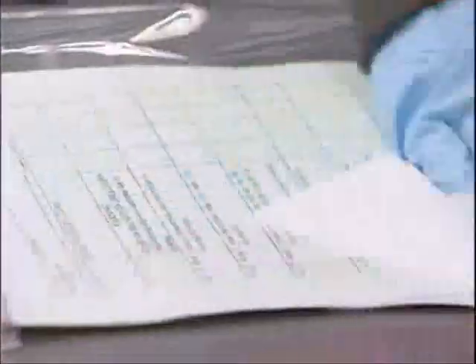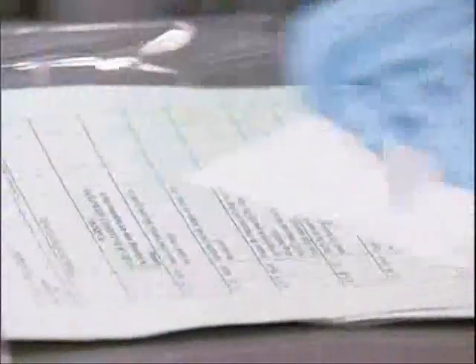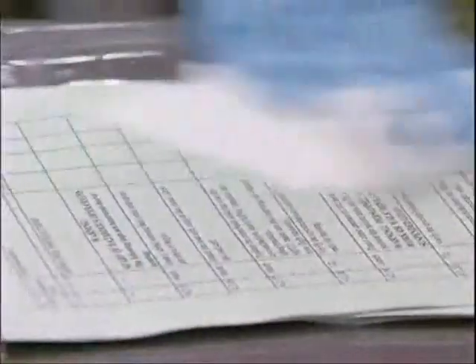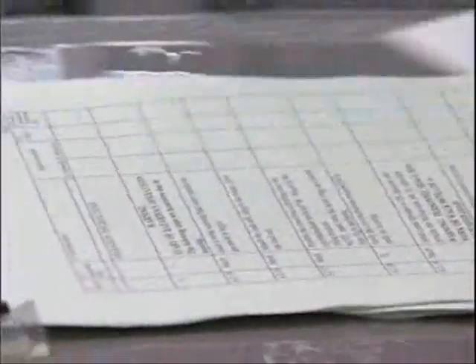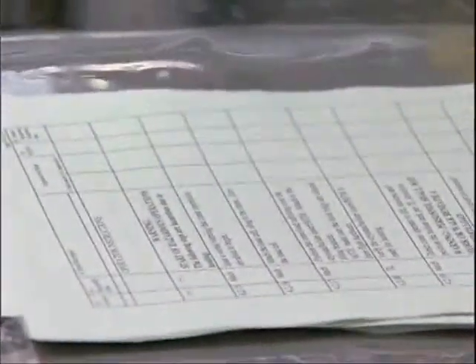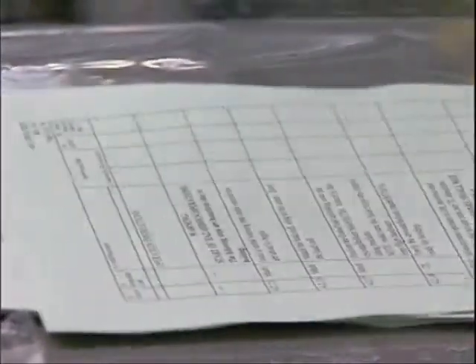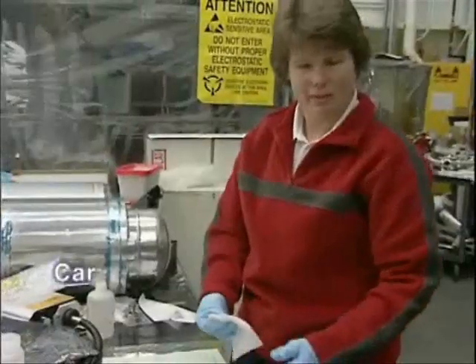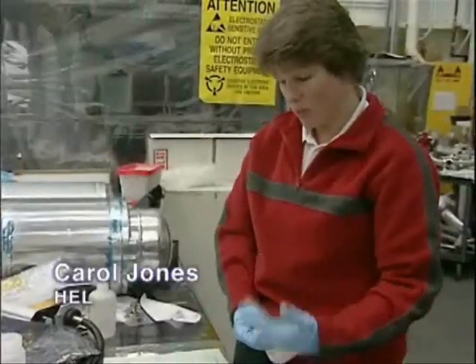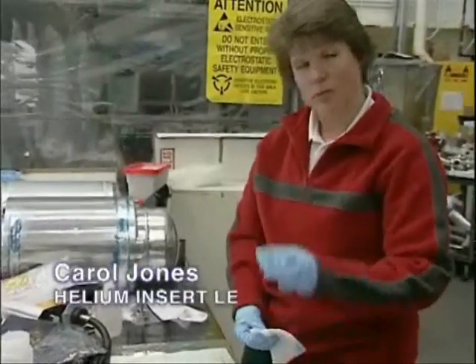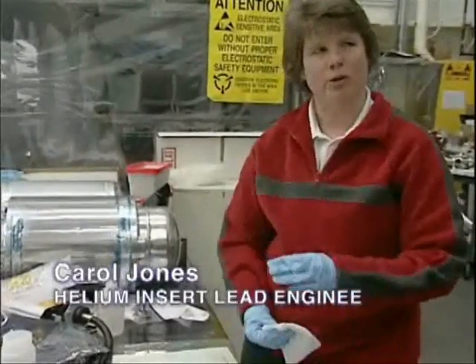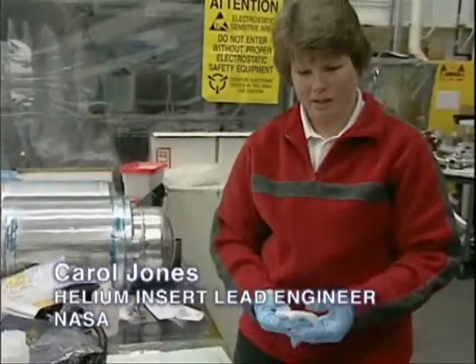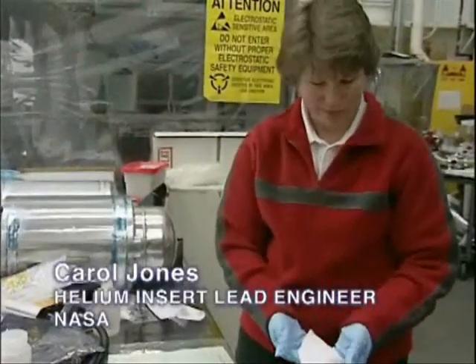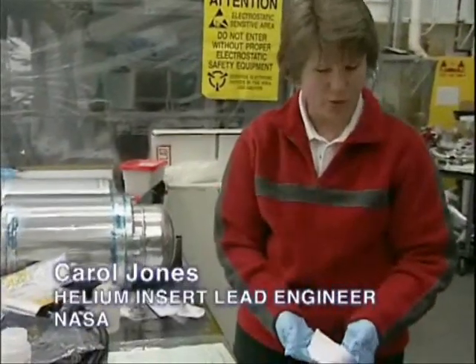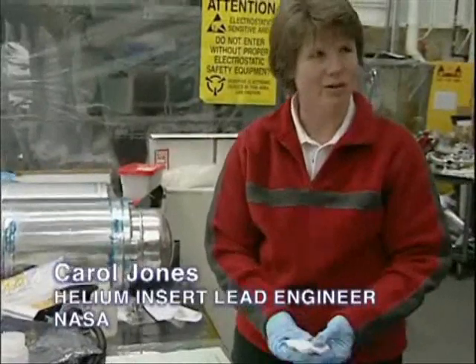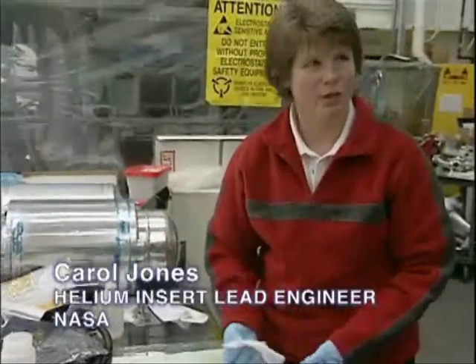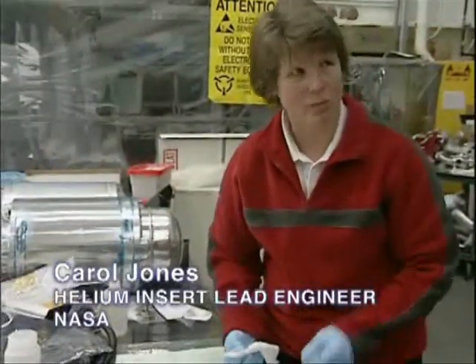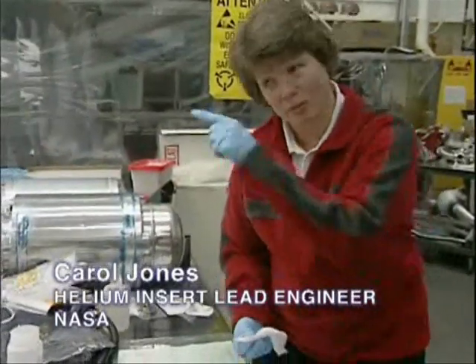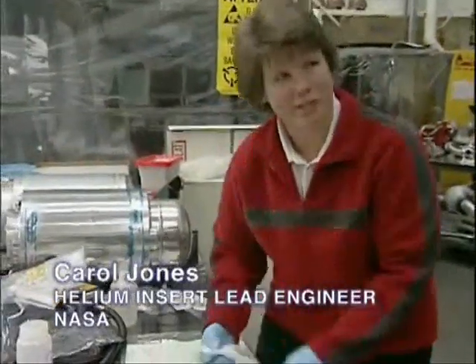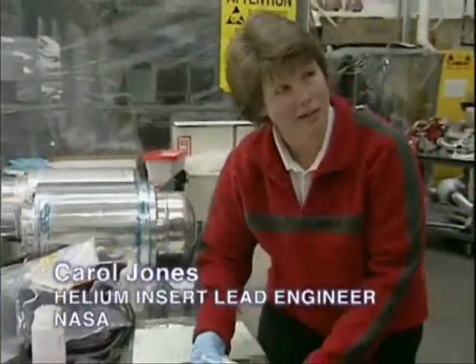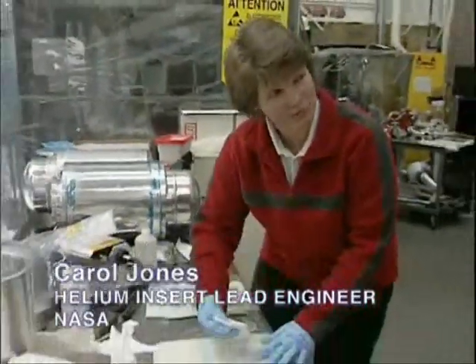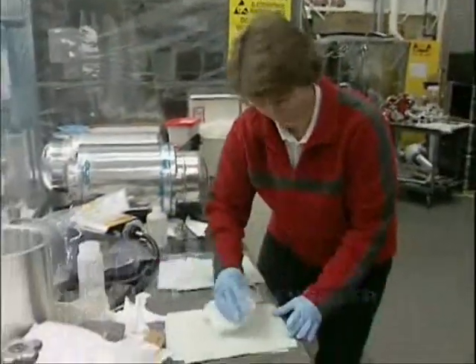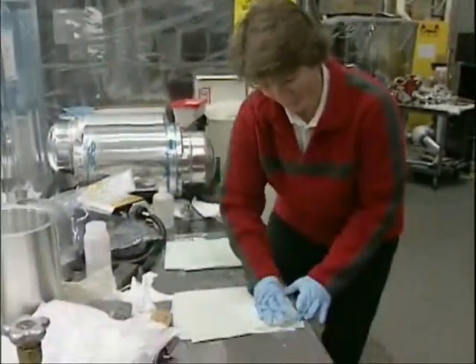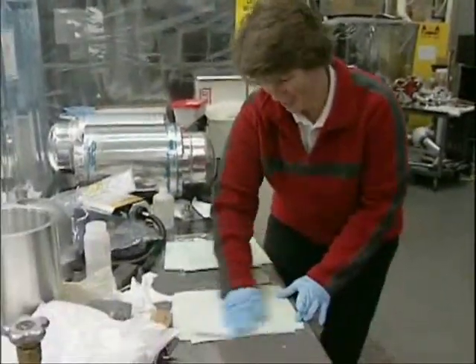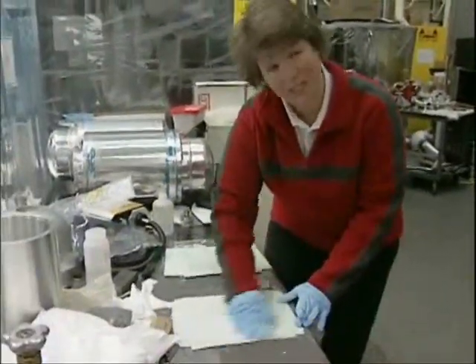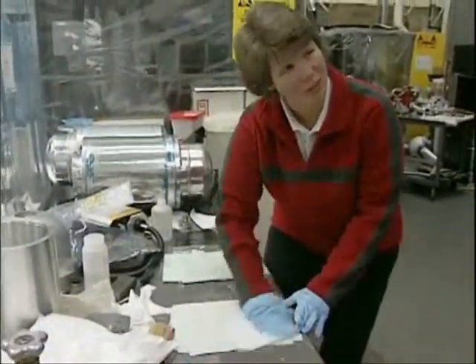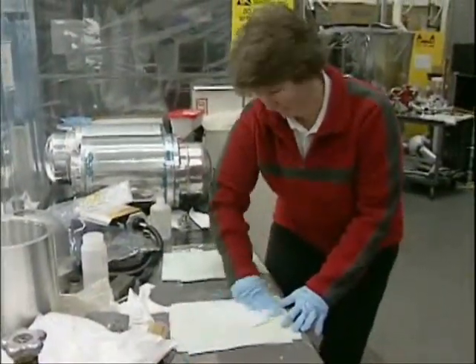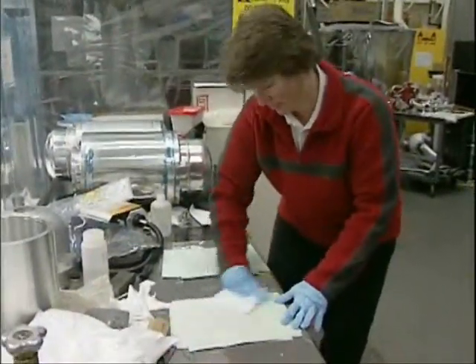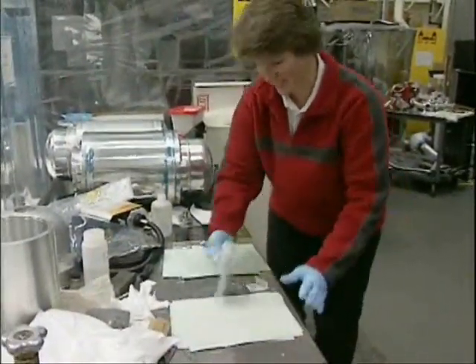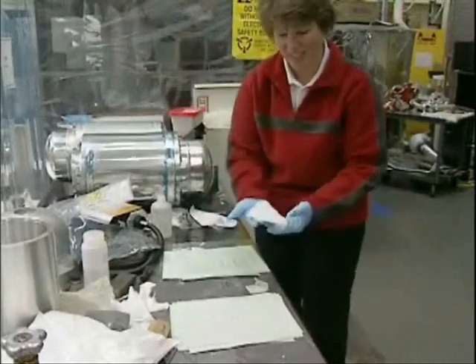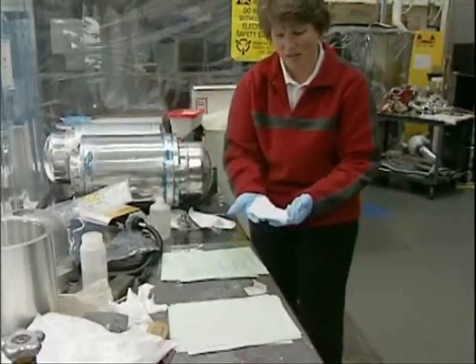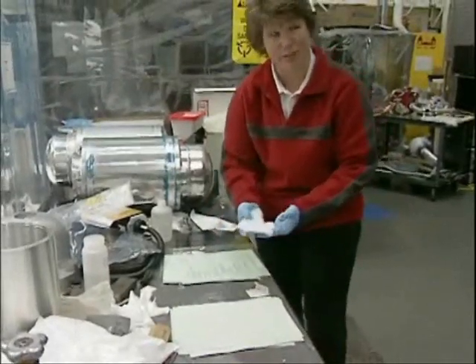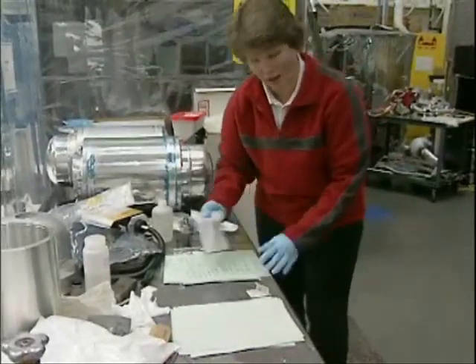This is clean room paper, but when you run it through the printer, you get a lot of toner on it, so you have to wipe it off before you take it in the clean room. Tedious, but it does come up pretty black.